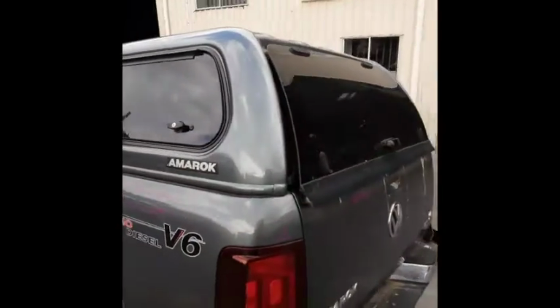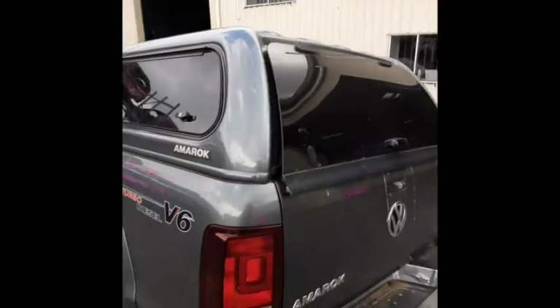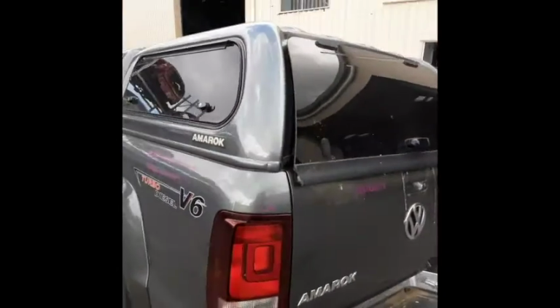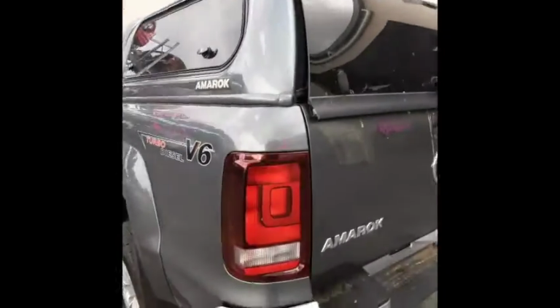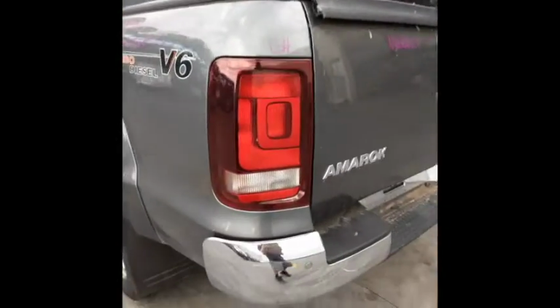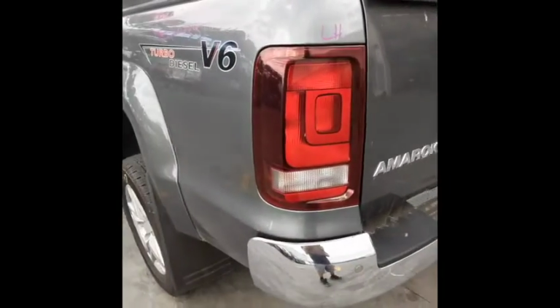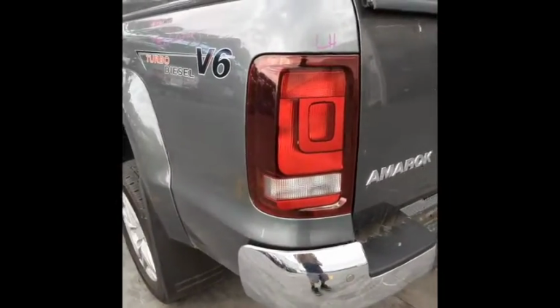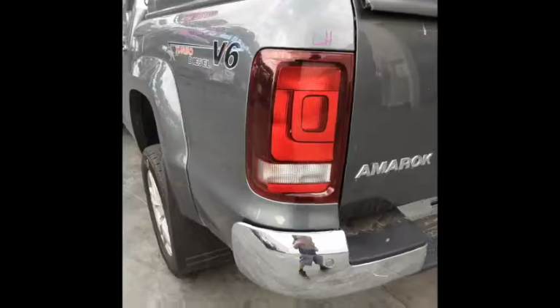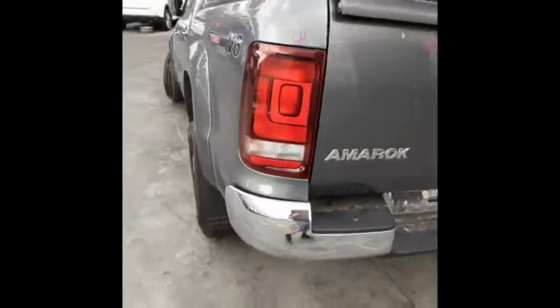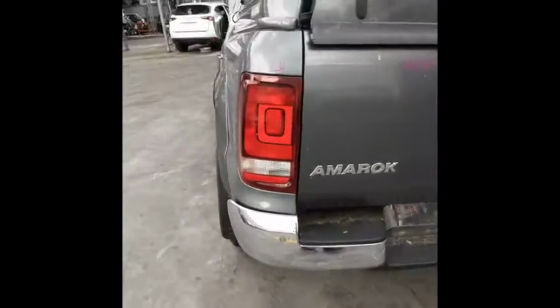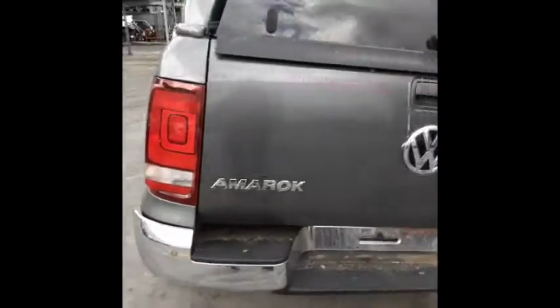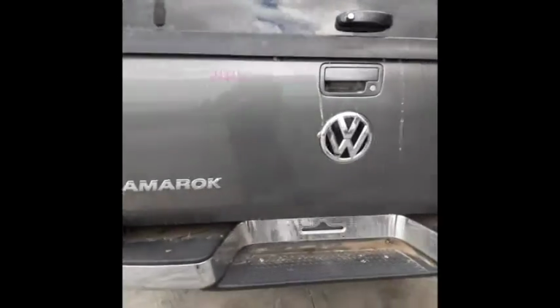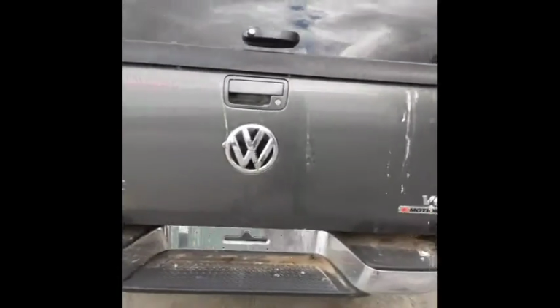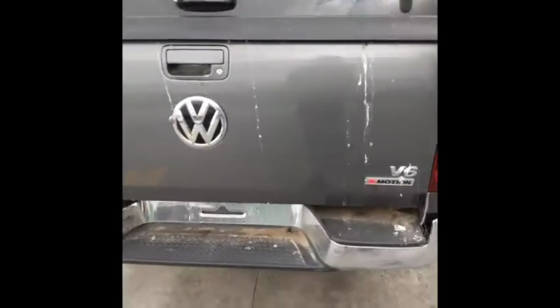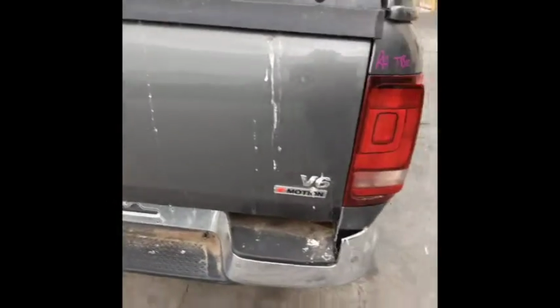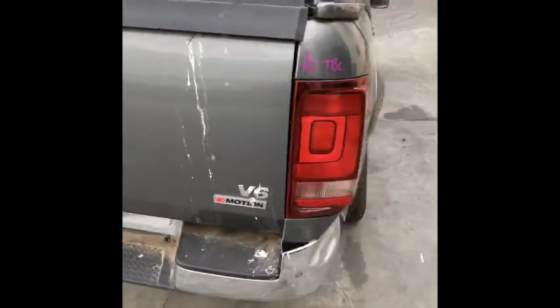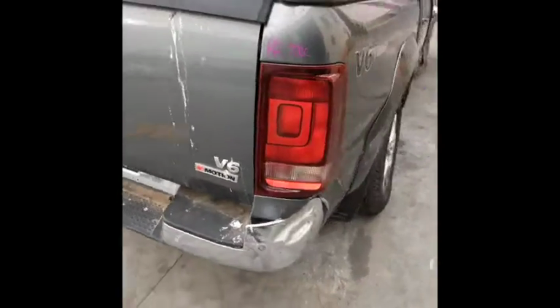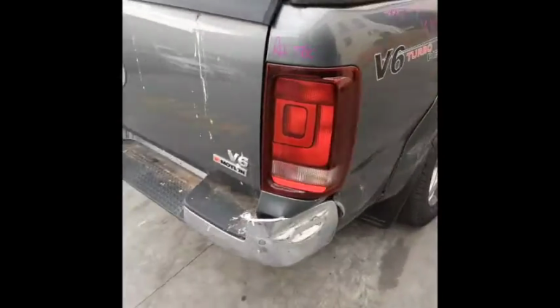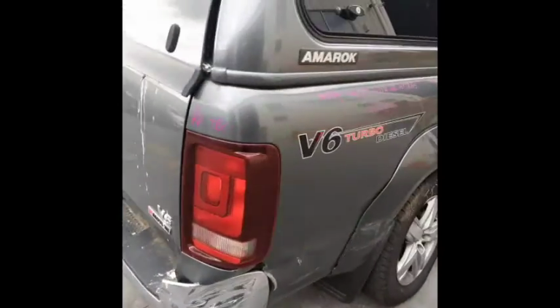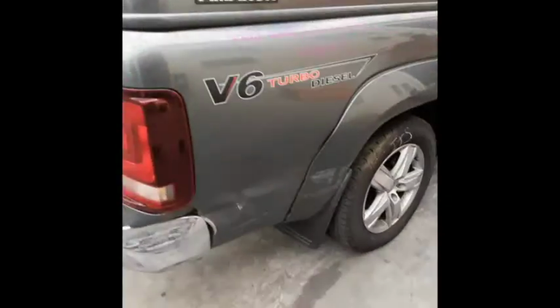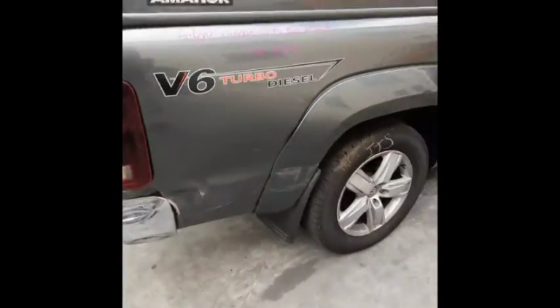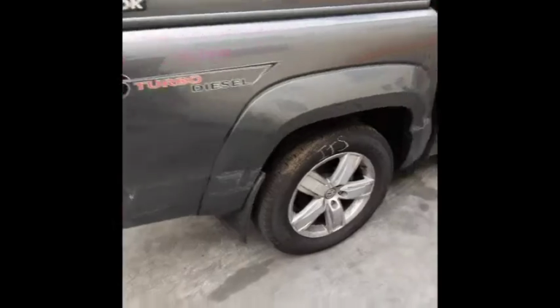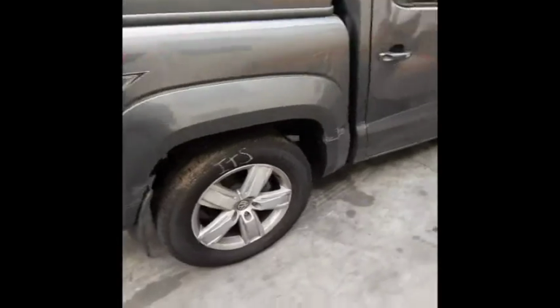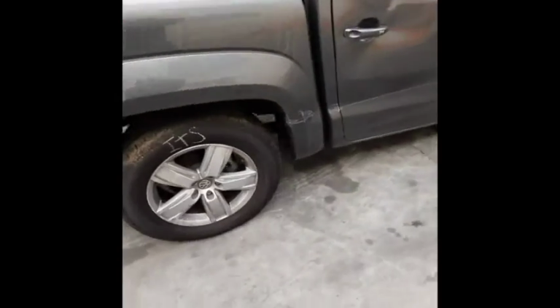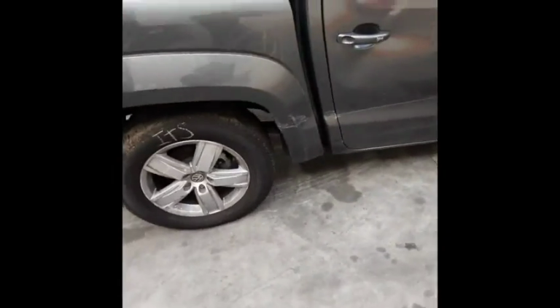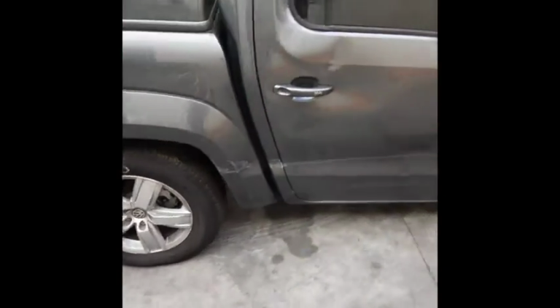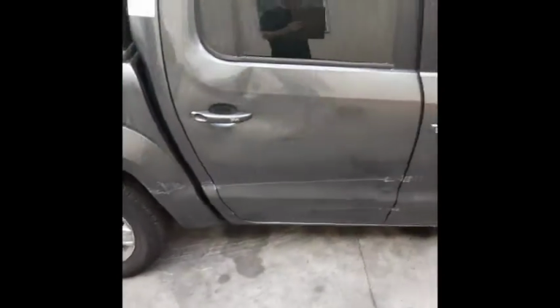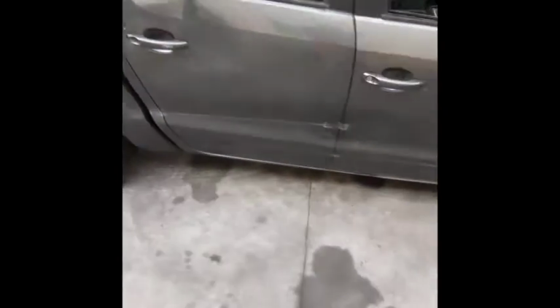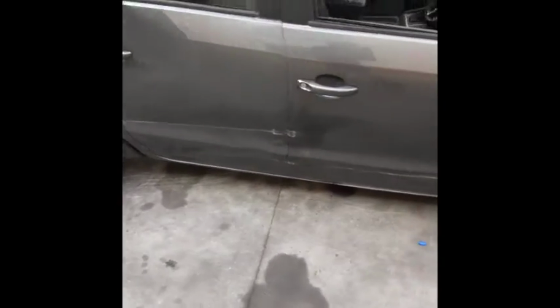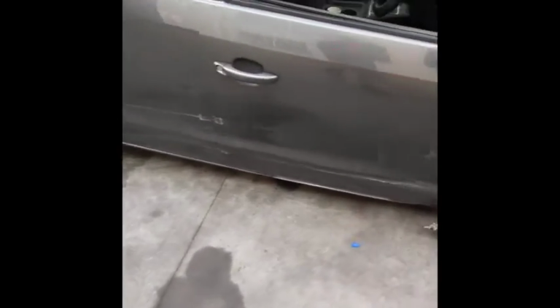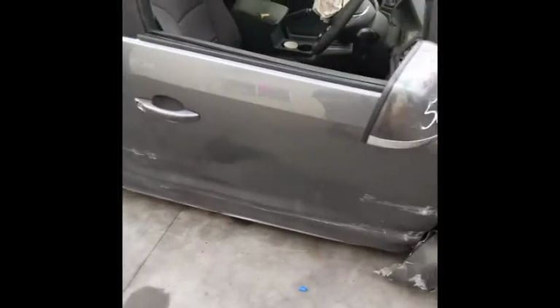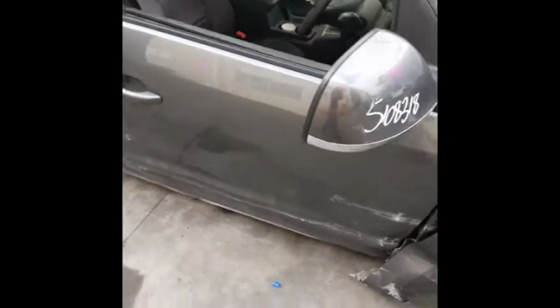Left keys. Left hand taillight tinted tight. Tailgate appears to have no damage. Right hand taillight tinted tight. And a right power door mirror.